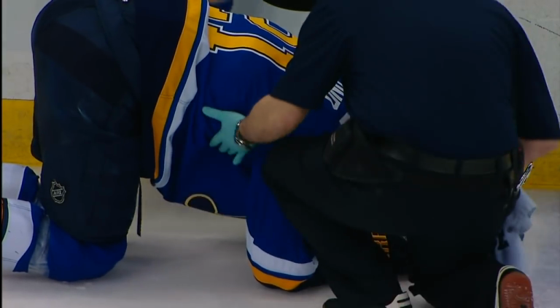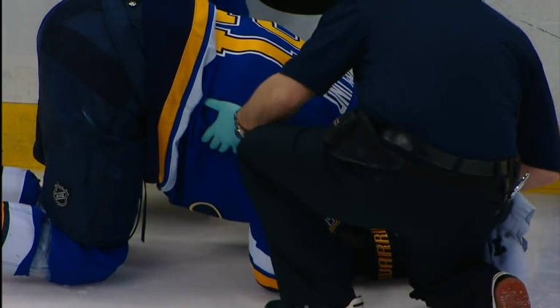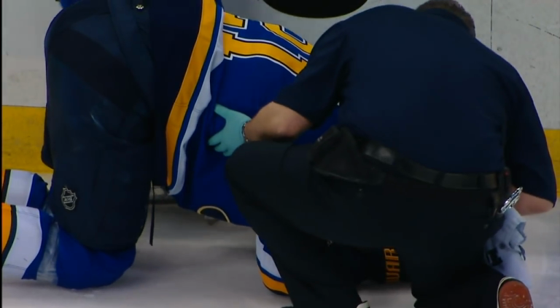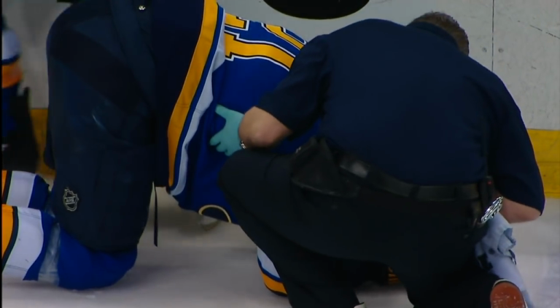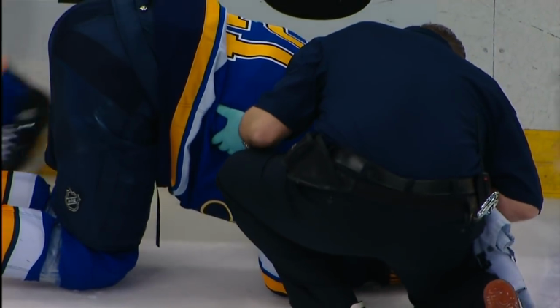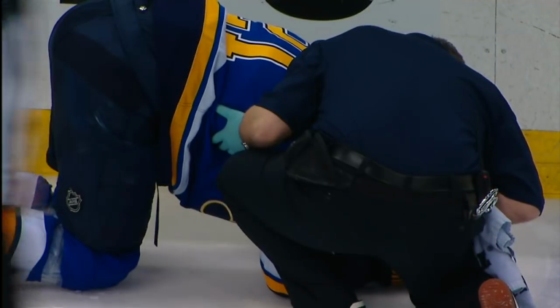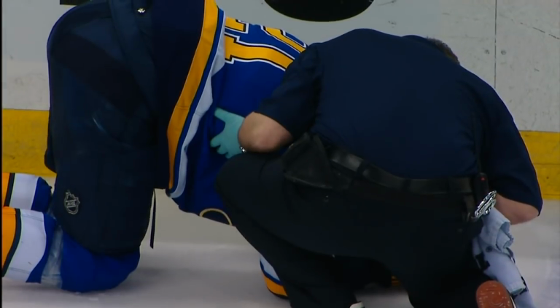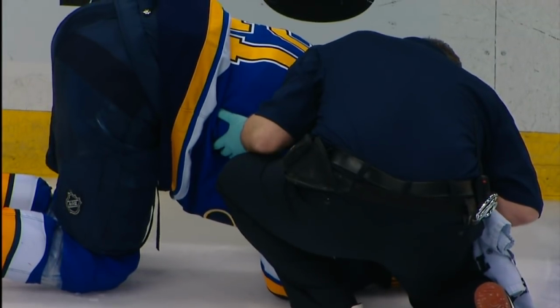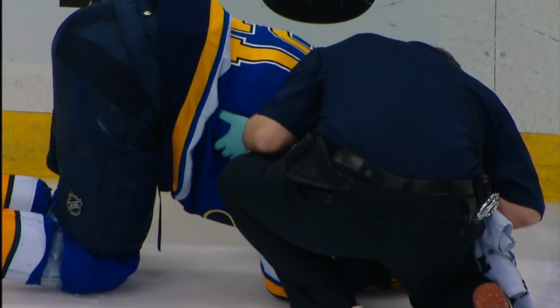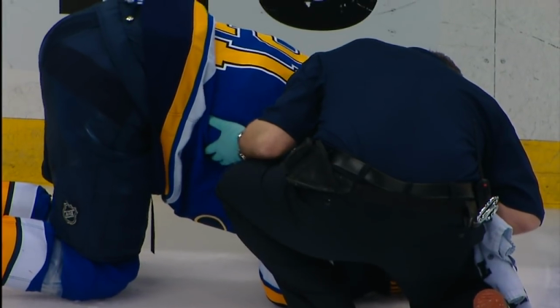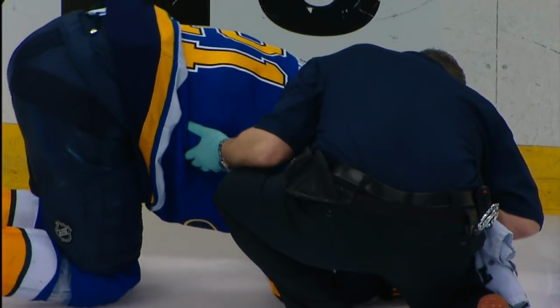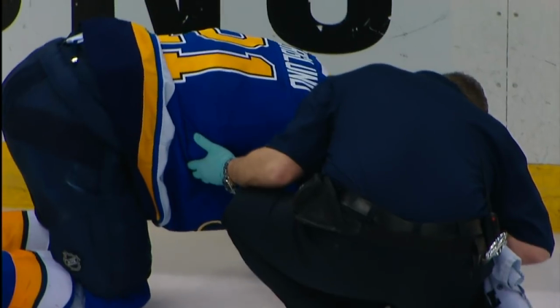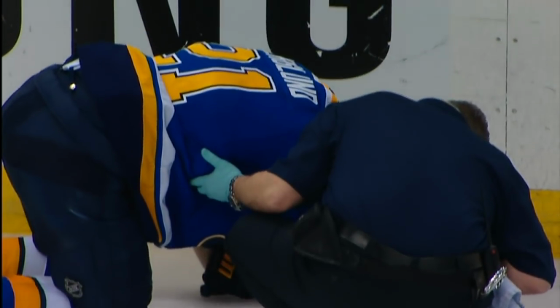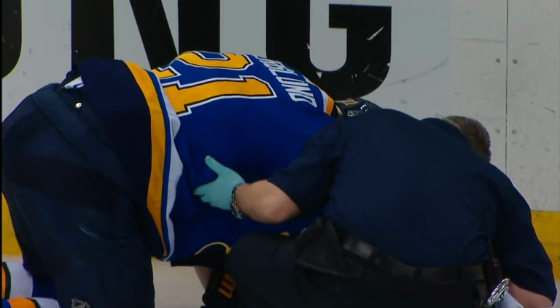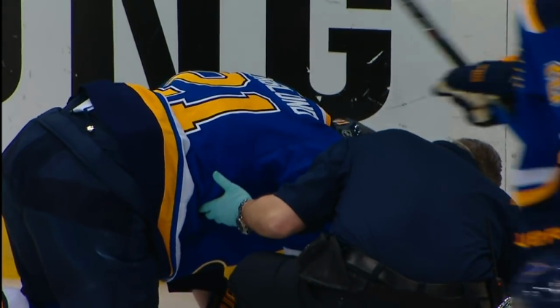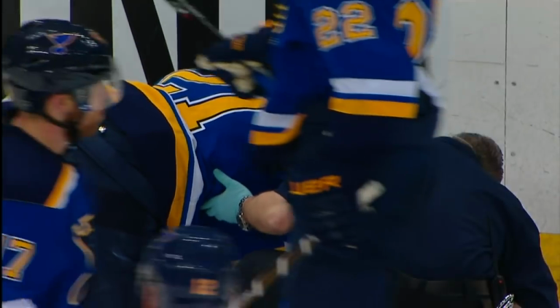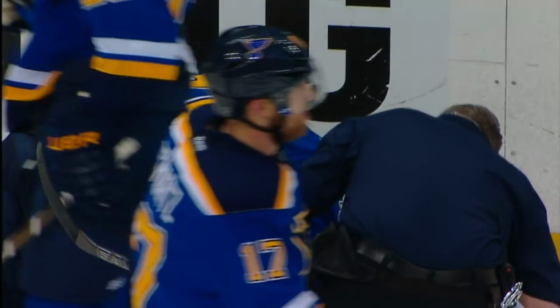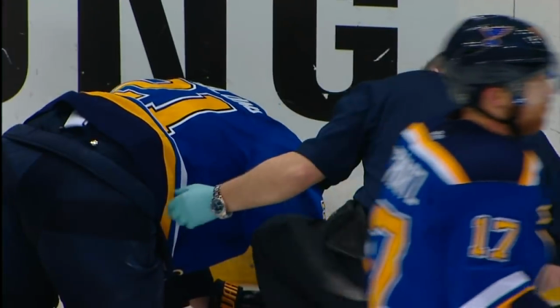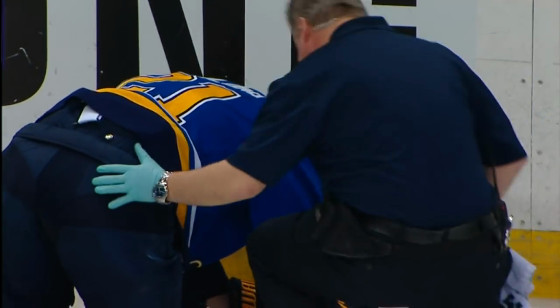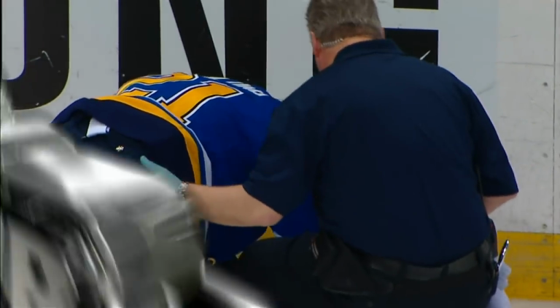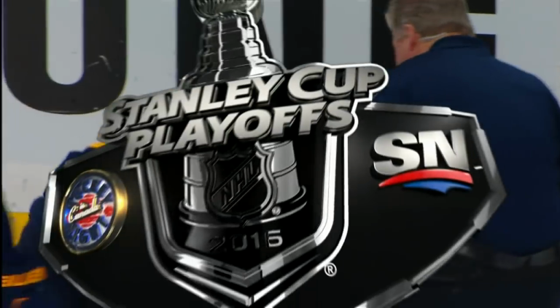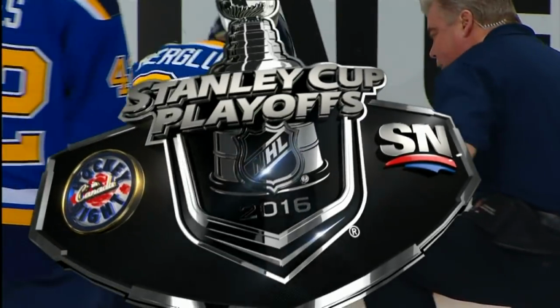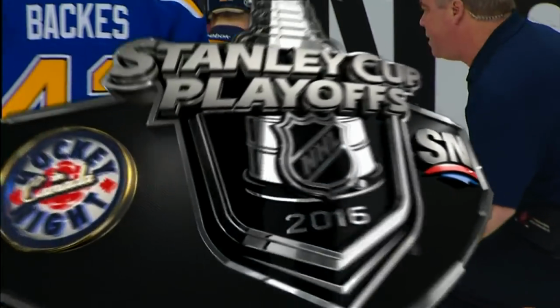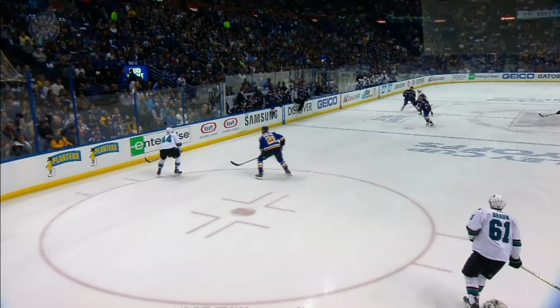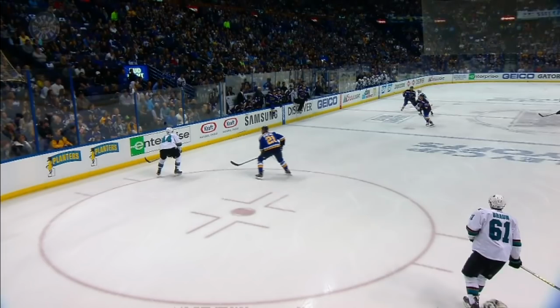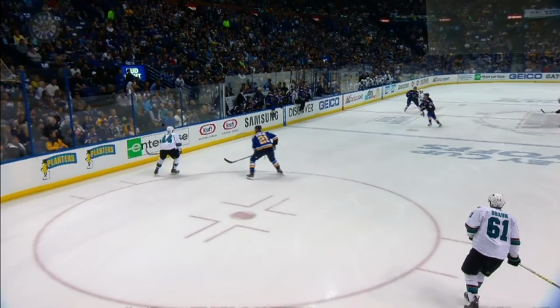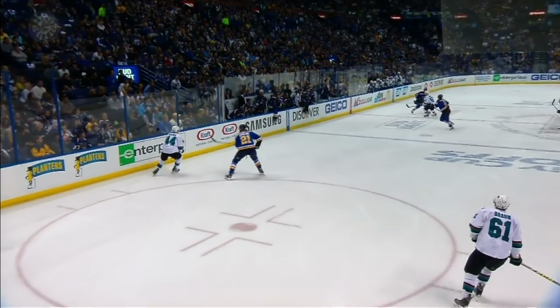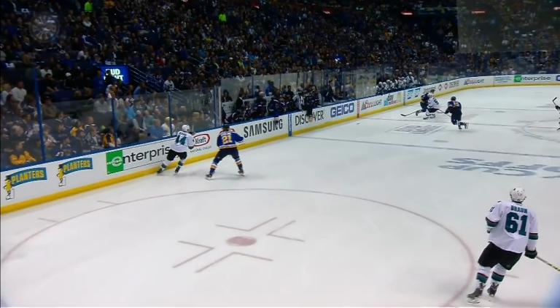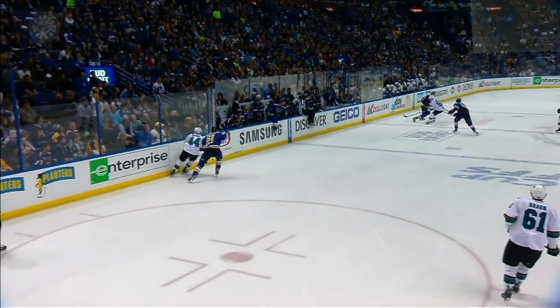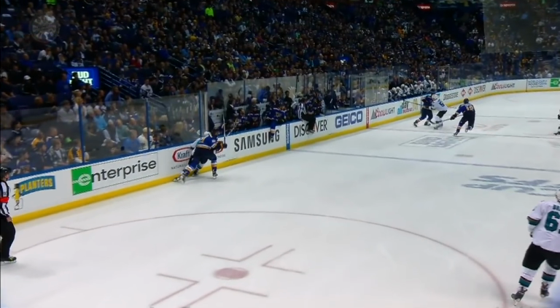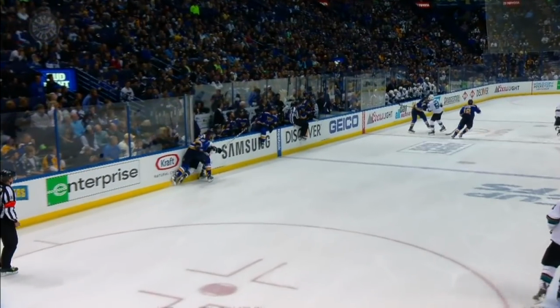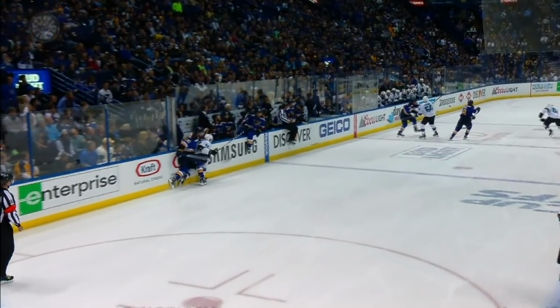9-12 remaining in the second period. See Berglund down right in front of the player's box. And watch the left side of your screen. Berglund looking to finish on Vlasic — and watch the door.